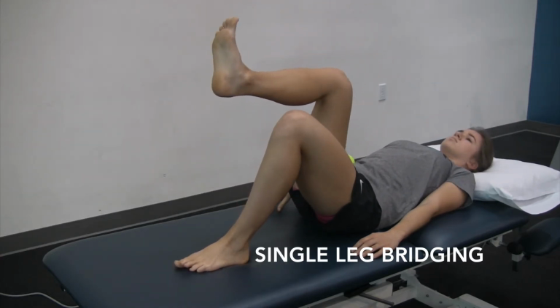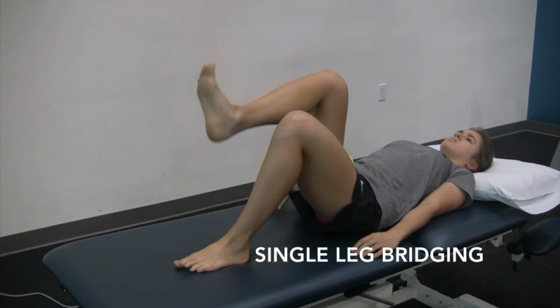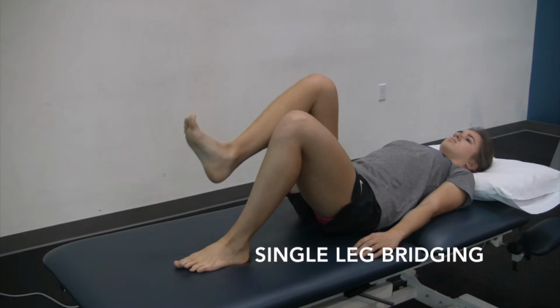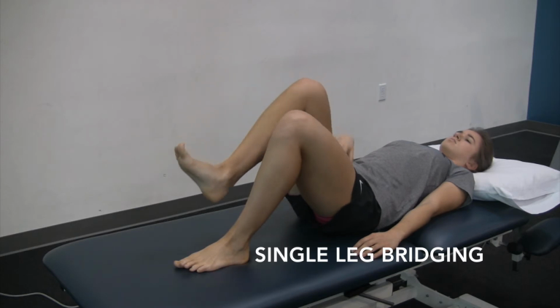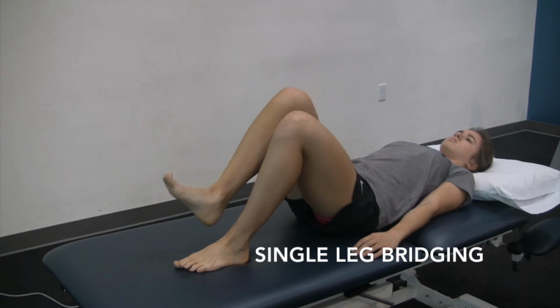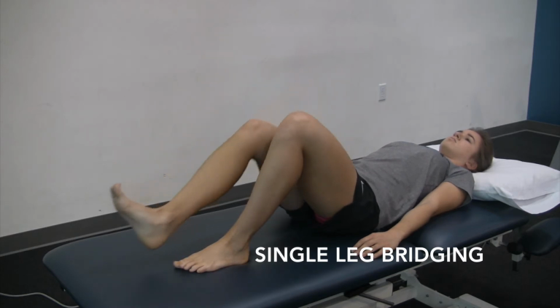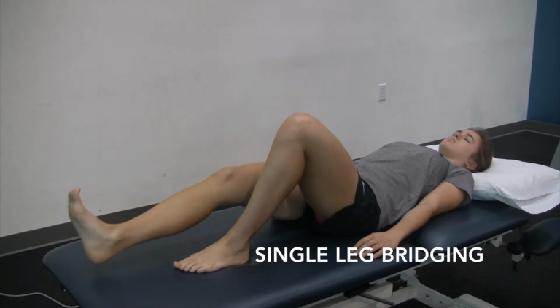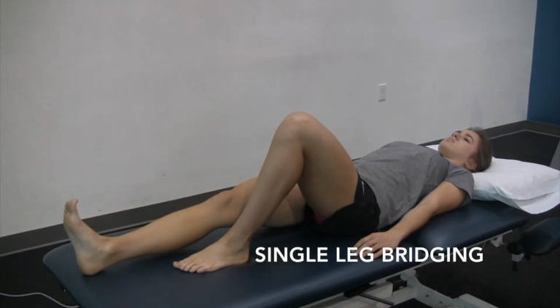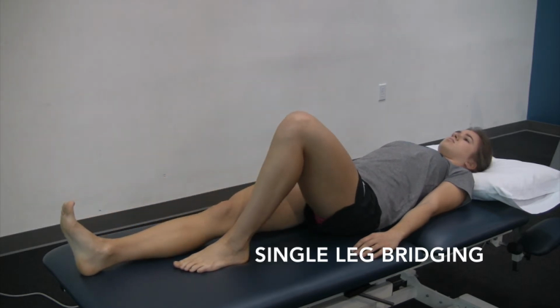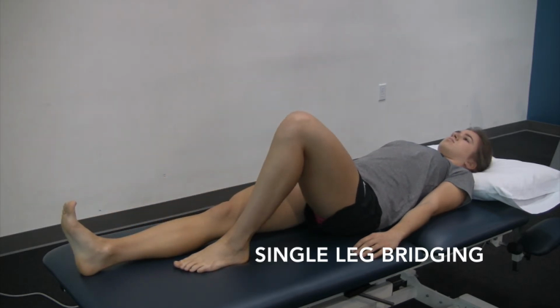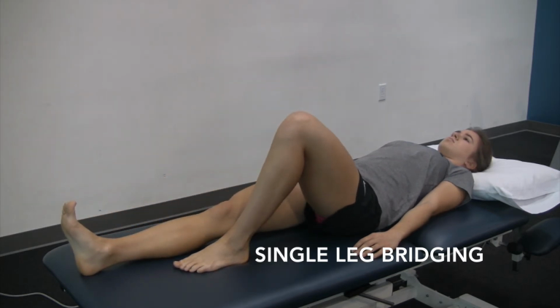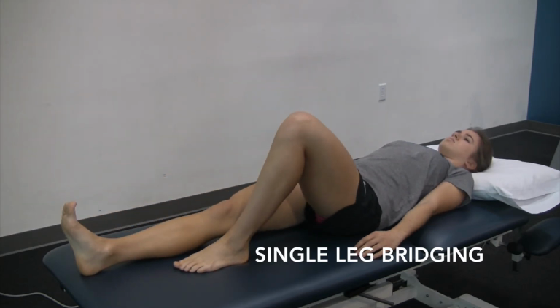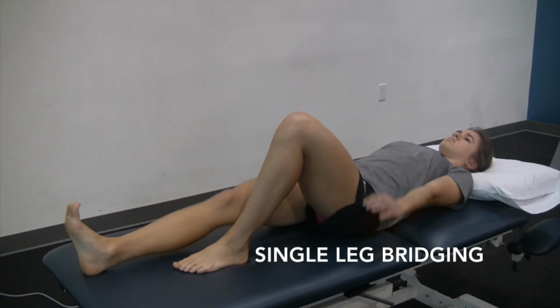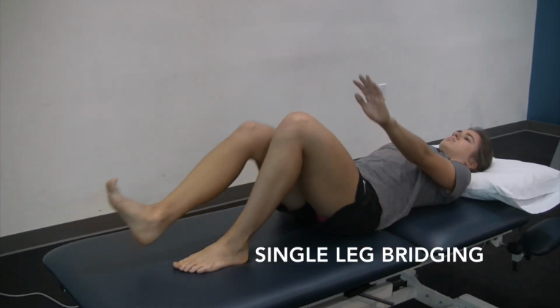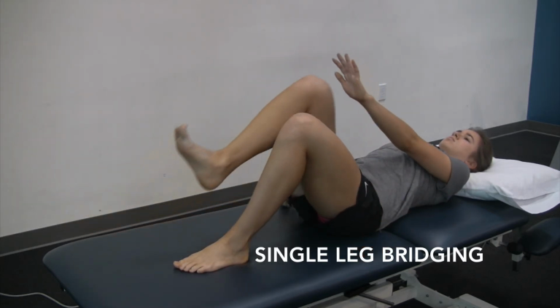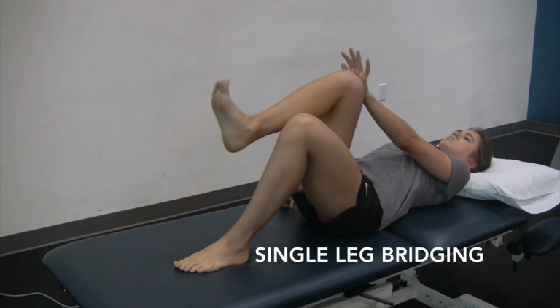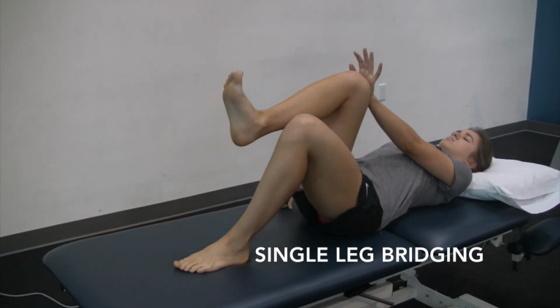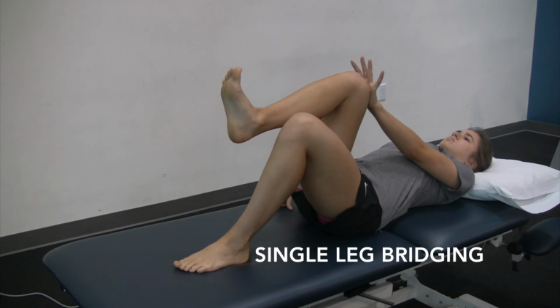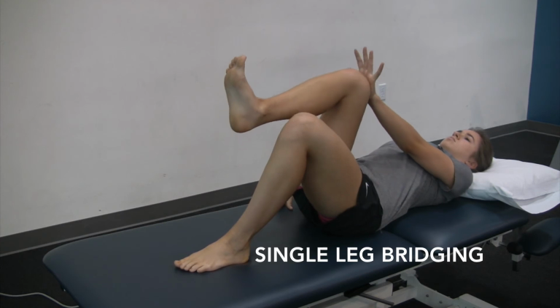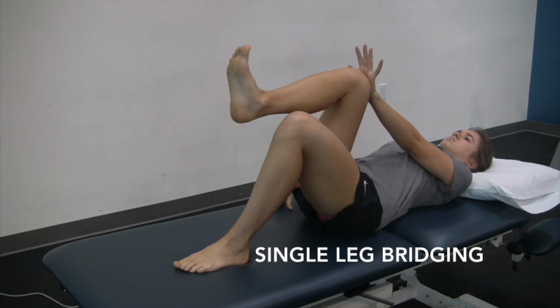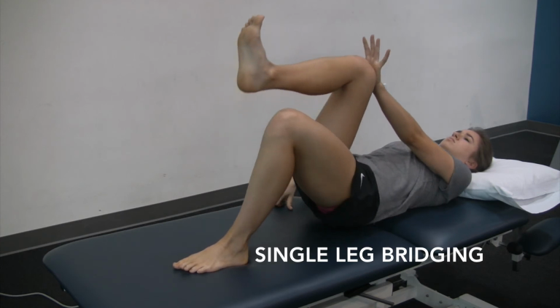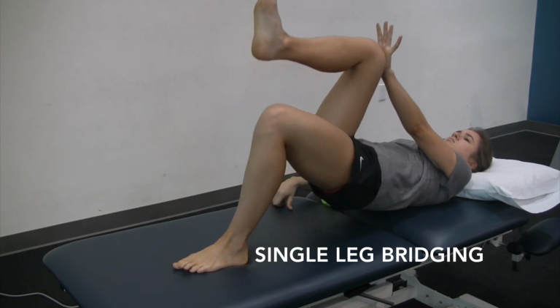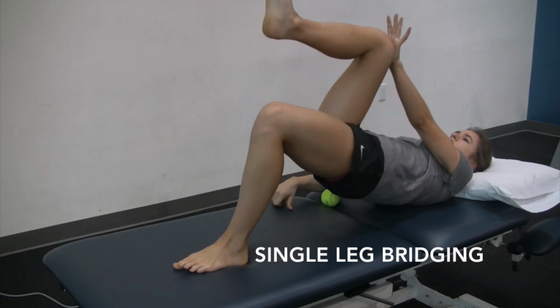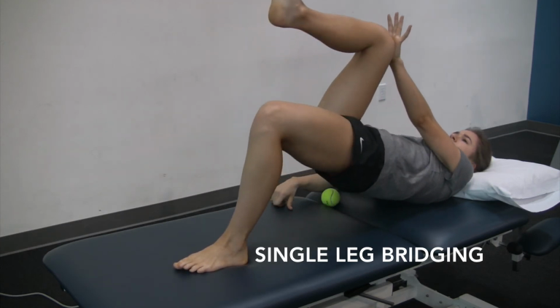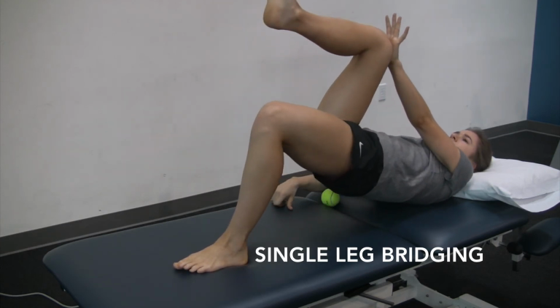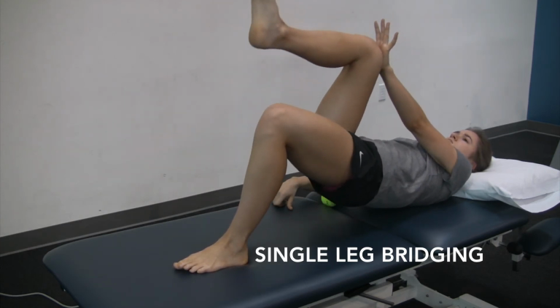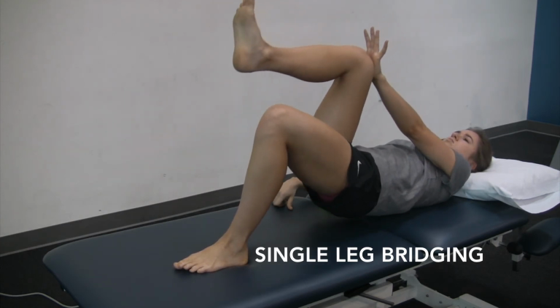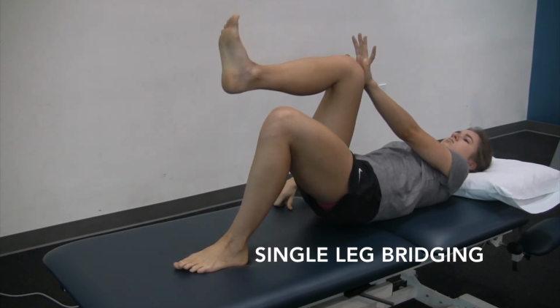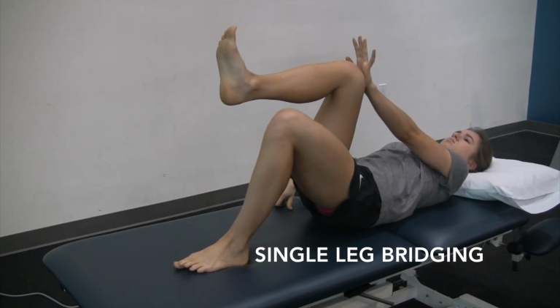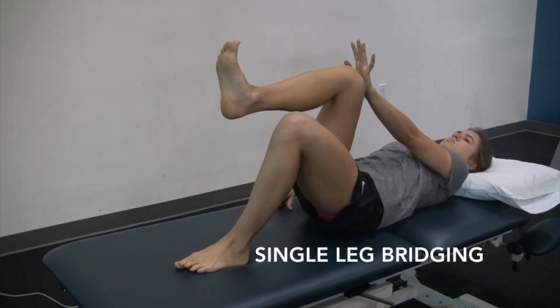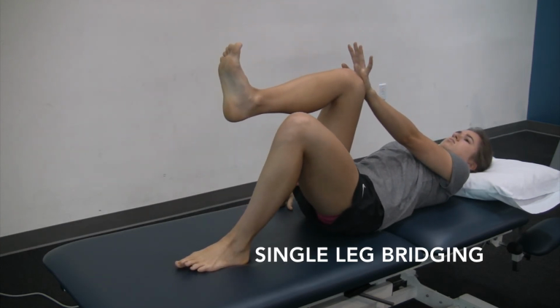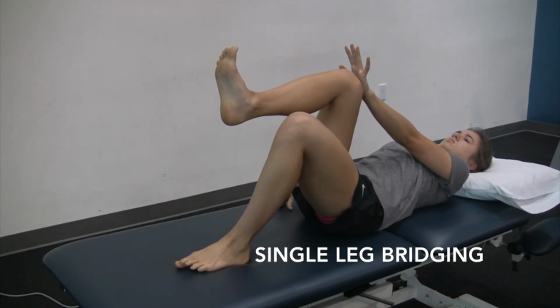You can get rid of the tennis ball and help to get the core to fire by bringing that knee up towards your chest, pushing the opposite arm into the knee in that diagonal pattern and keeping that force as the bridge occurs.